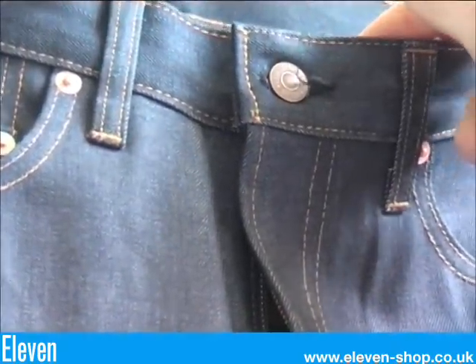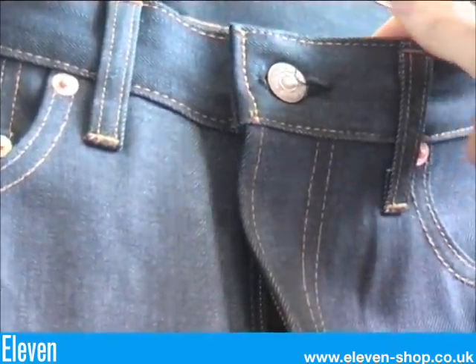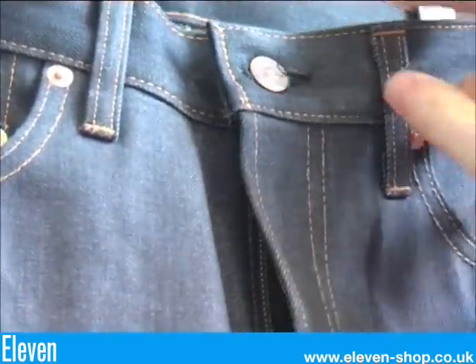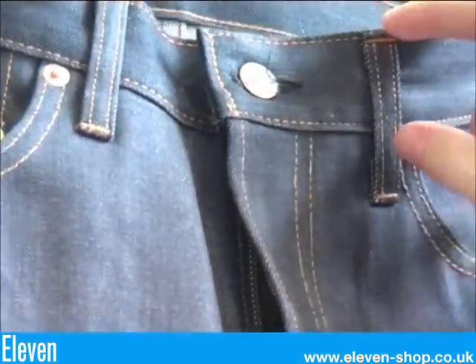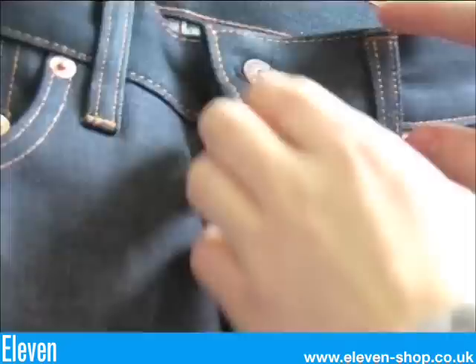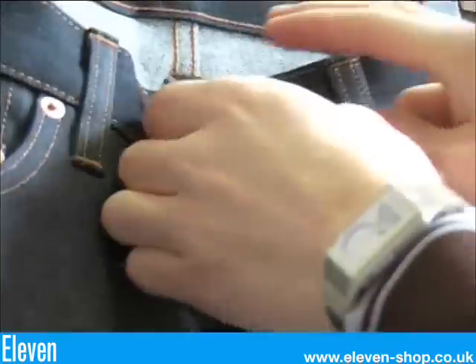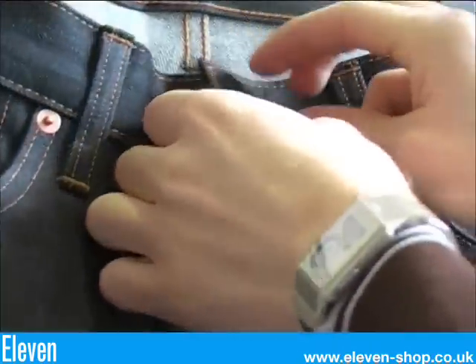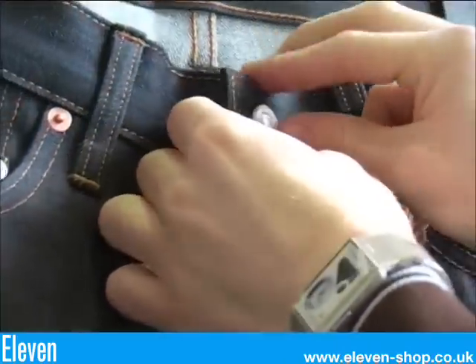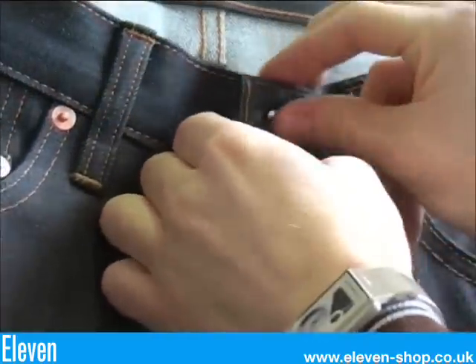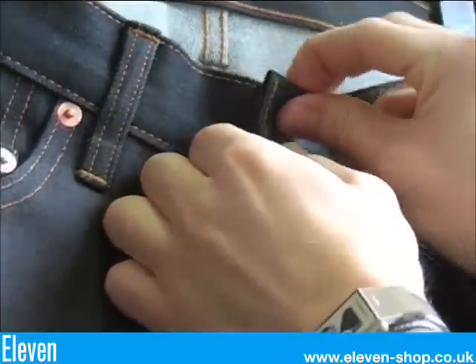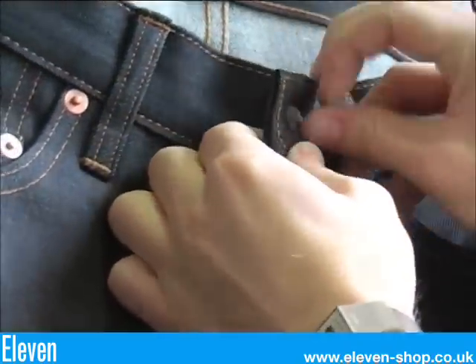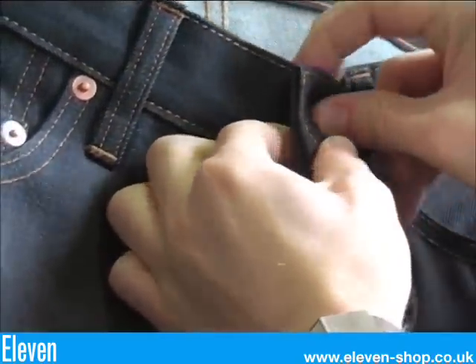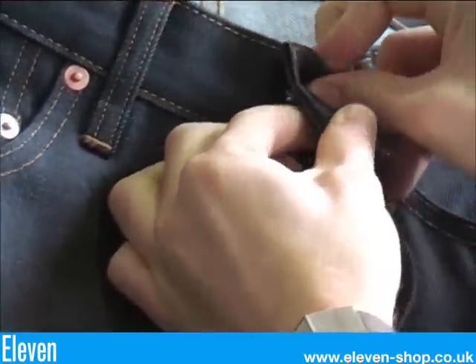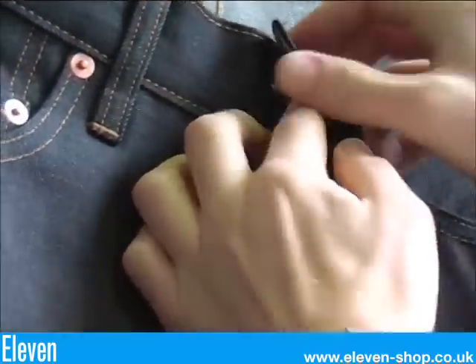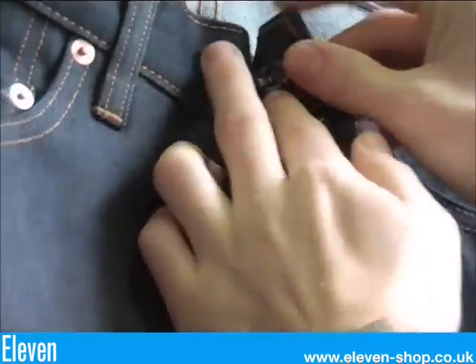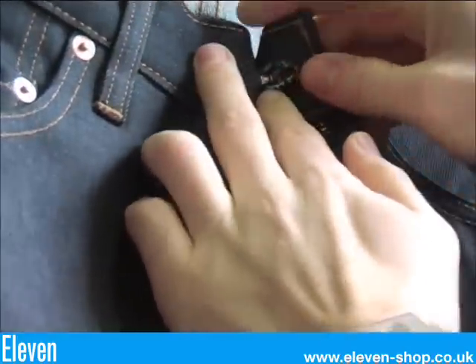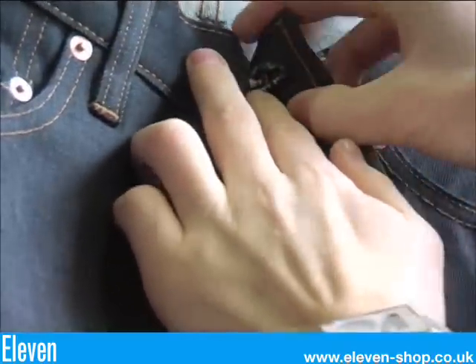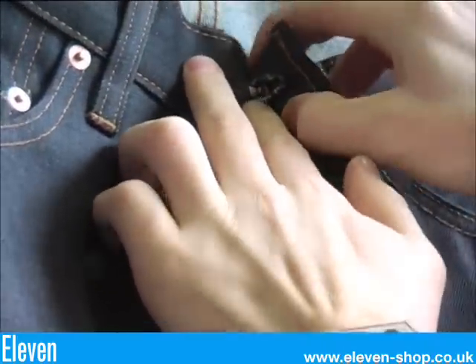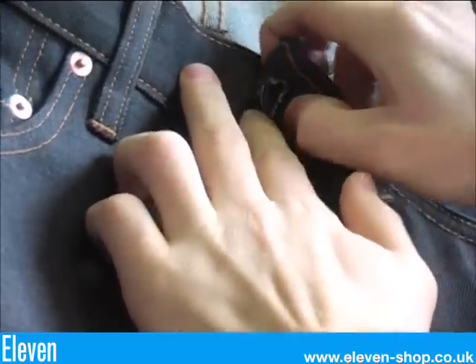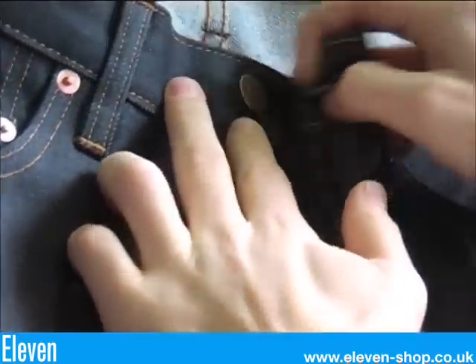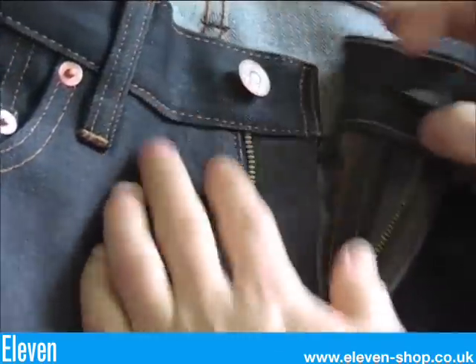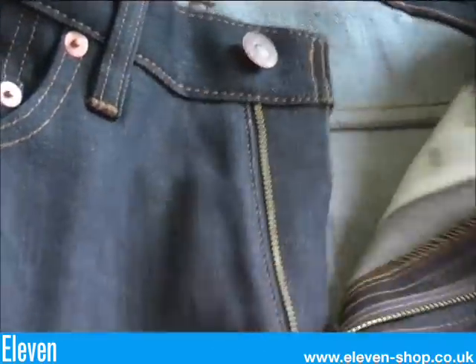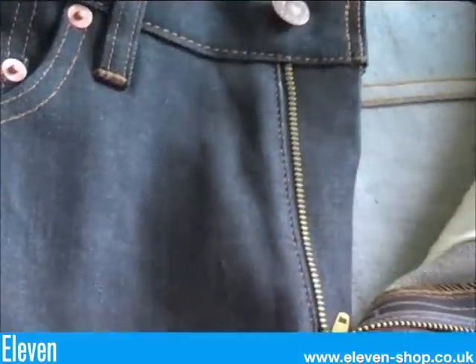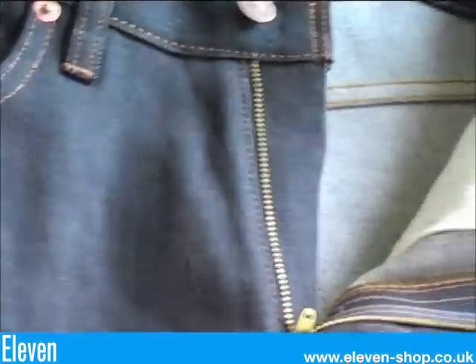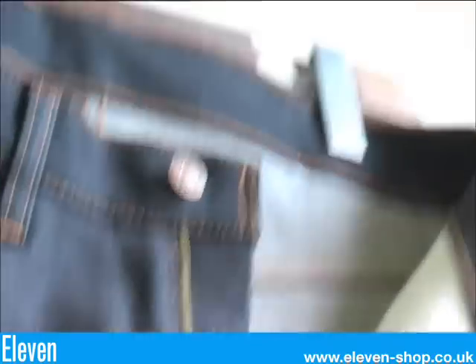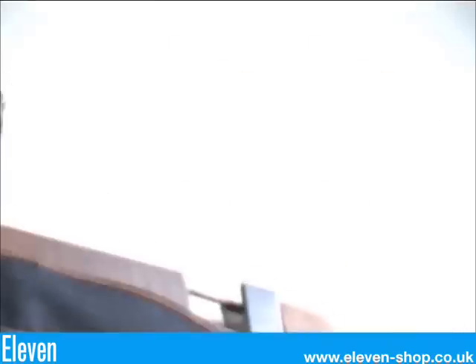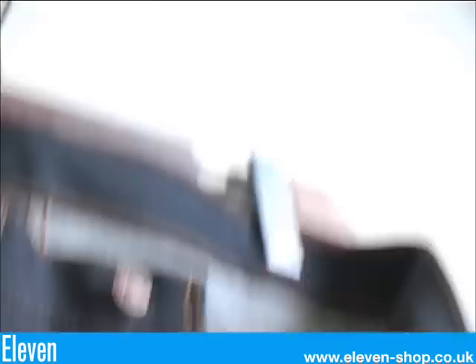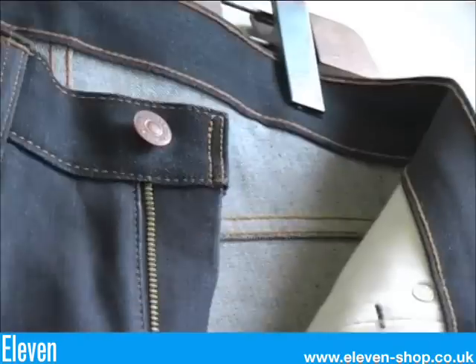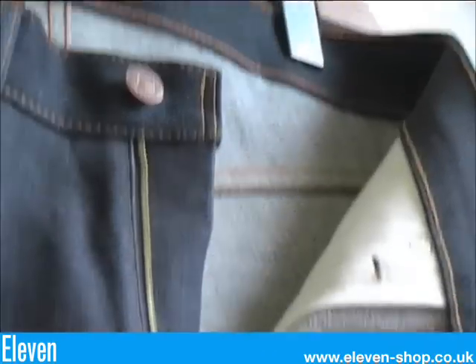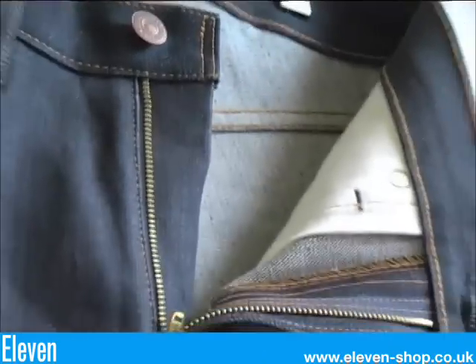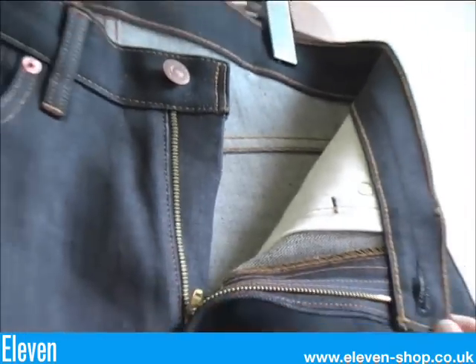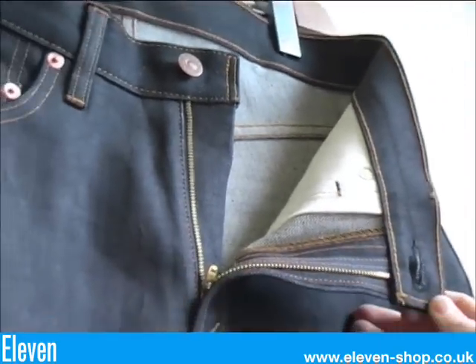These have a copper waist button, not zinc like the previous 501s. And these were the first Levi jean to have a zip fly.